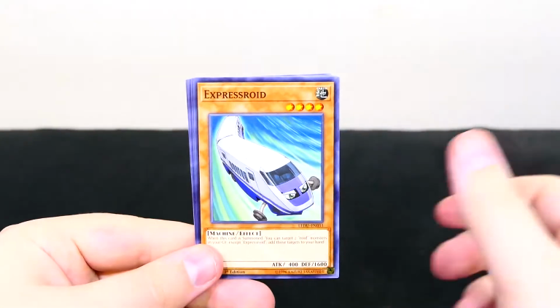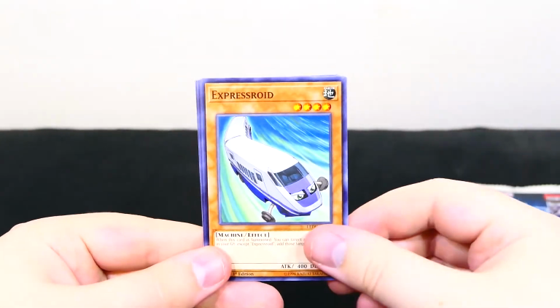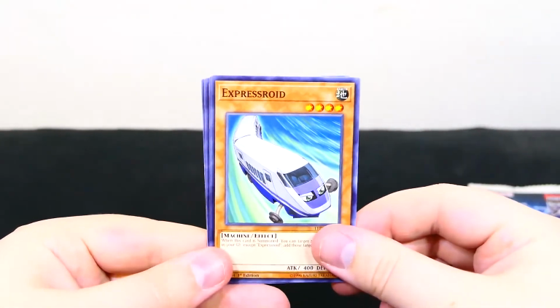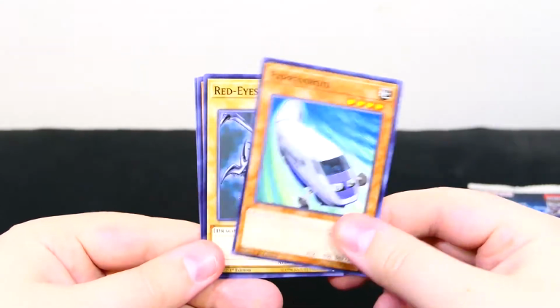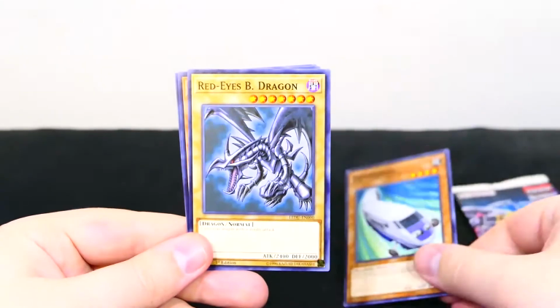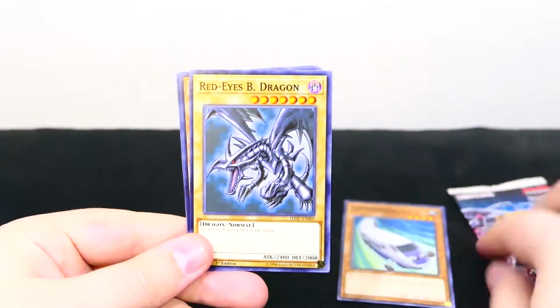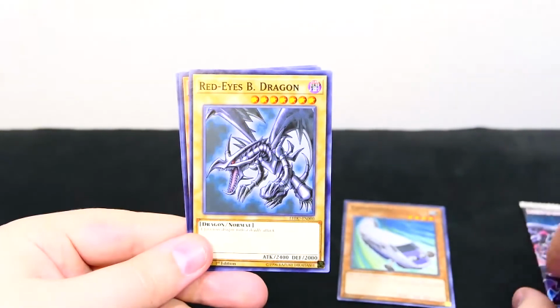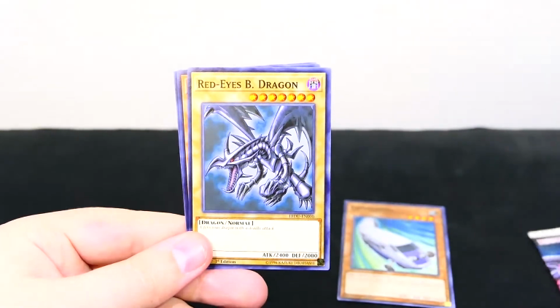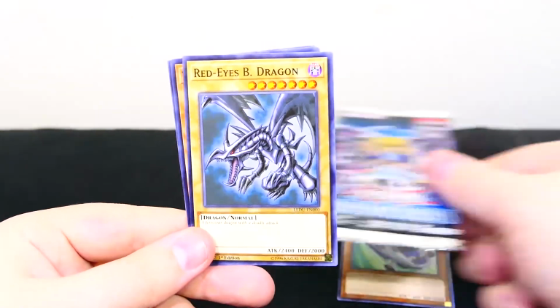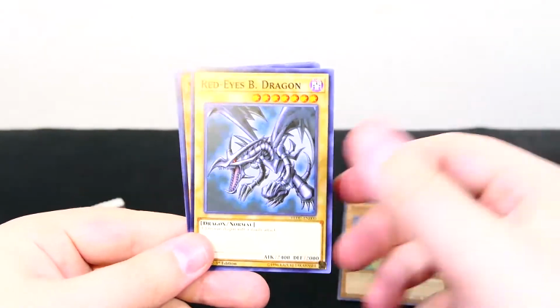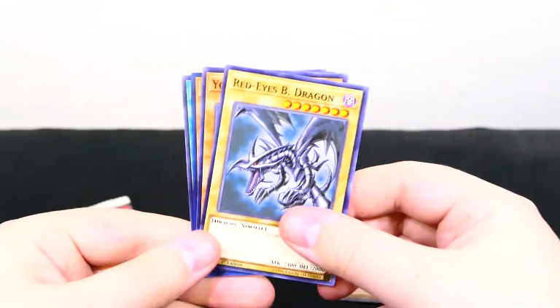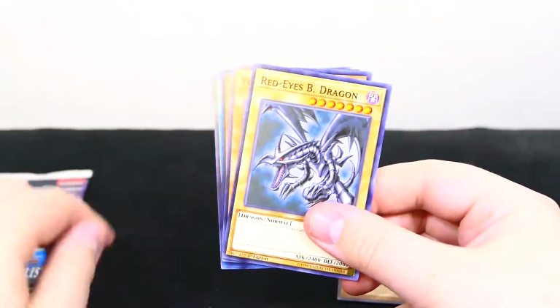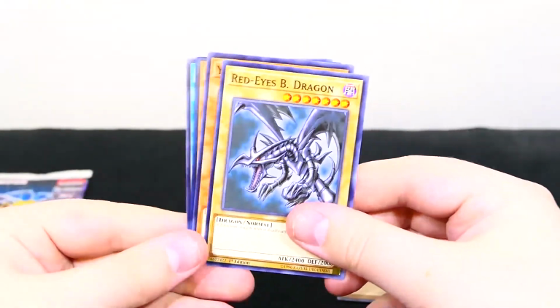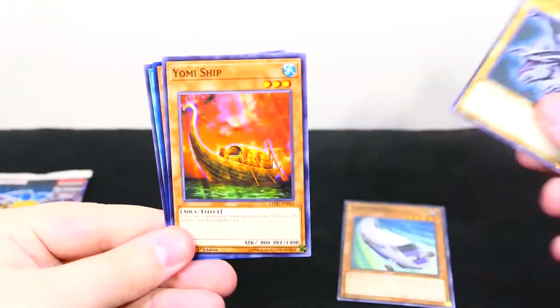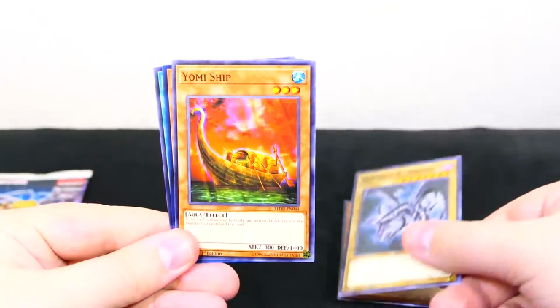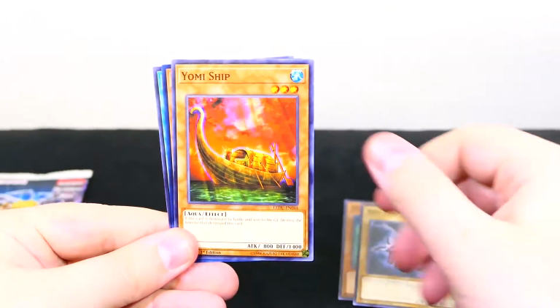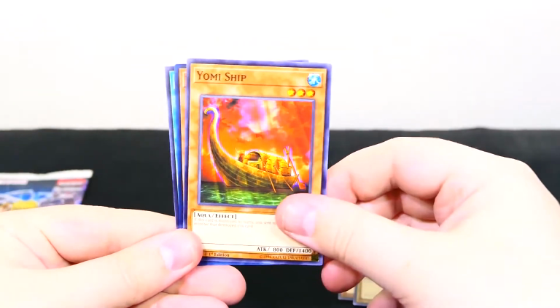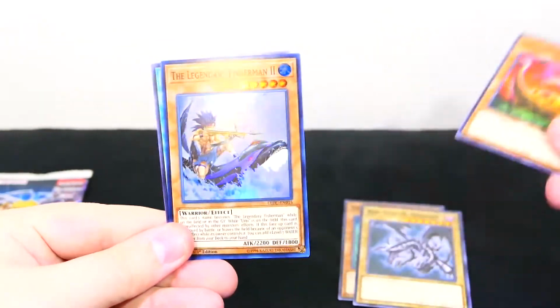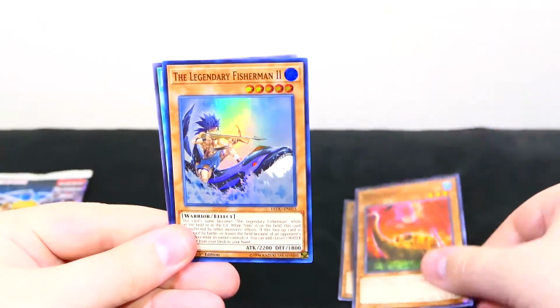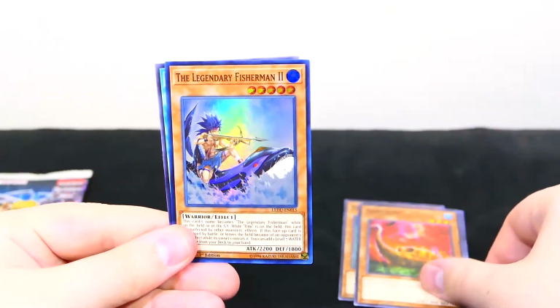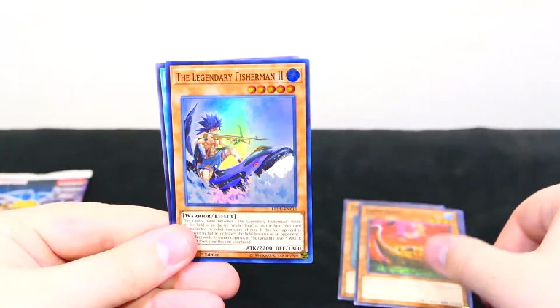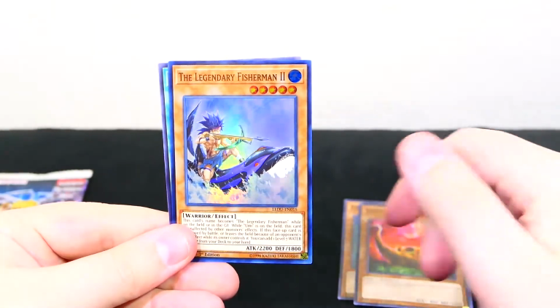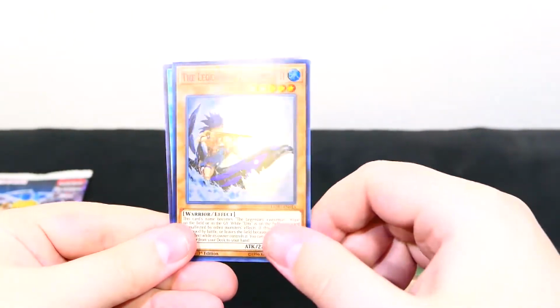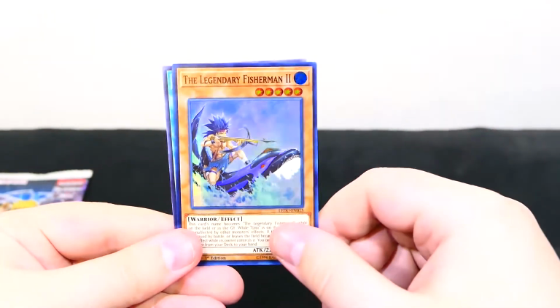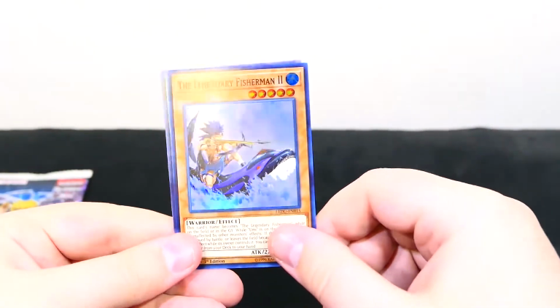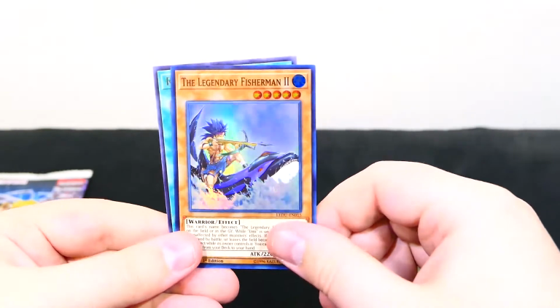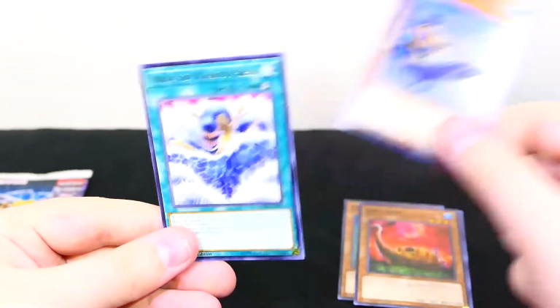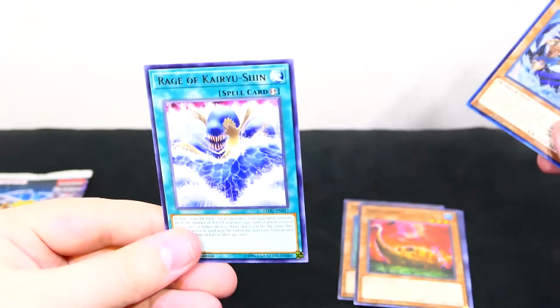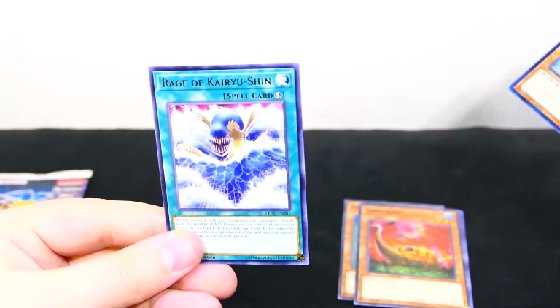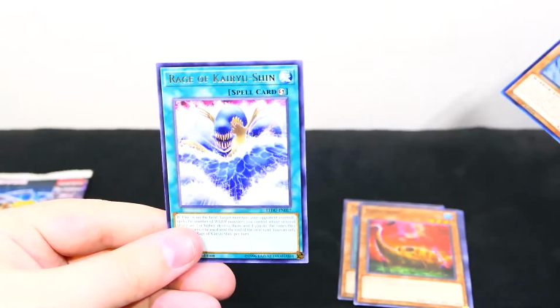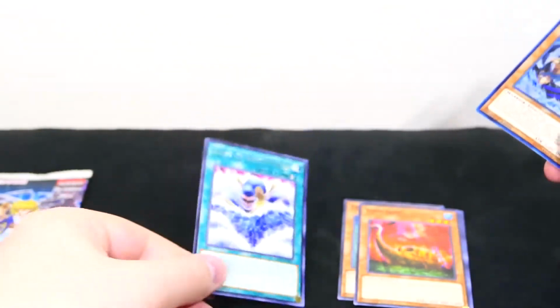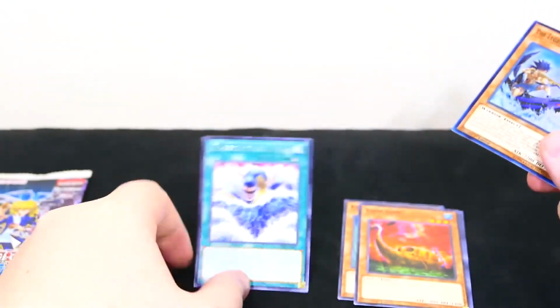We have Expressroid. Ooh, Red Eyes Black Dragon. Yummy ship. Ooh, the Legendary Fisherman 2 — cool. And Rage of Curiousian.